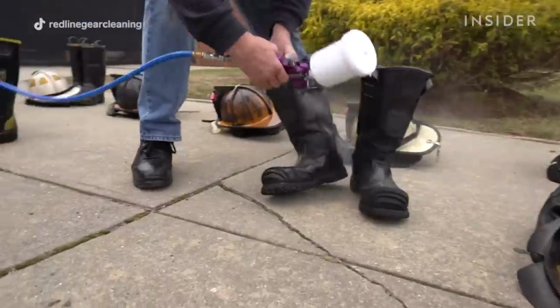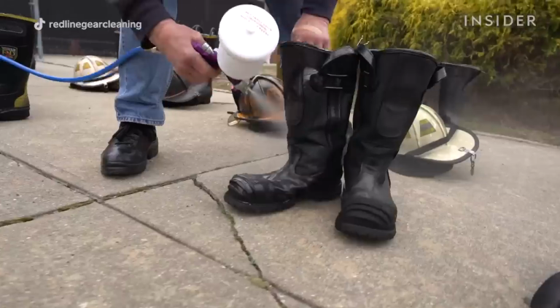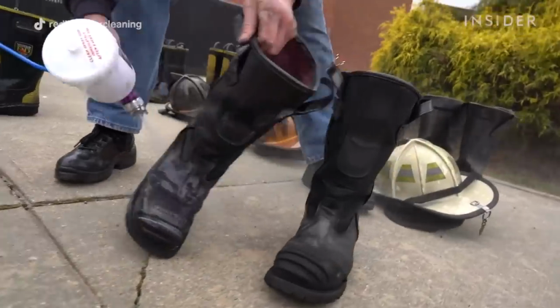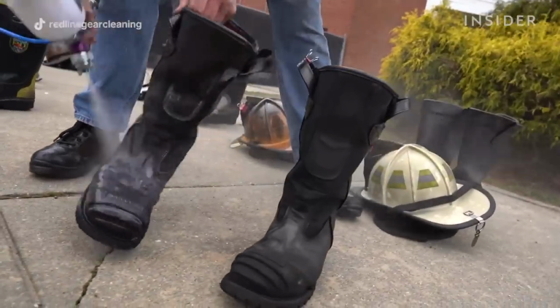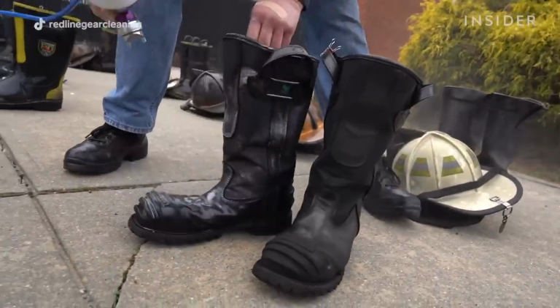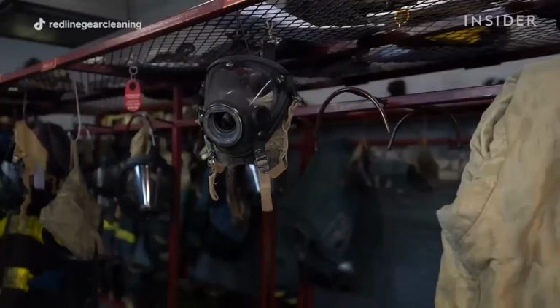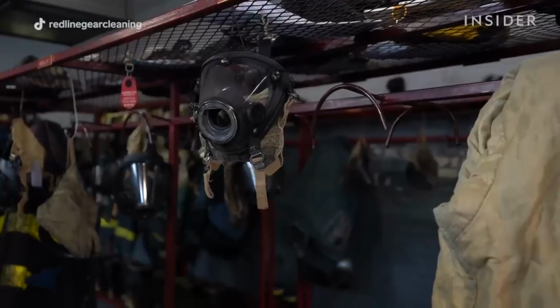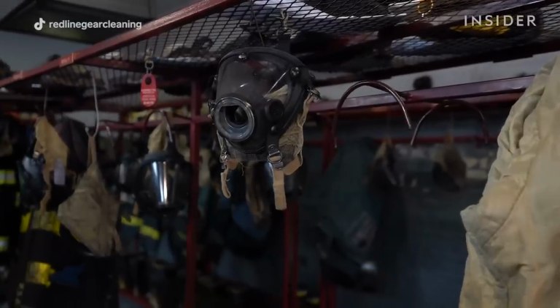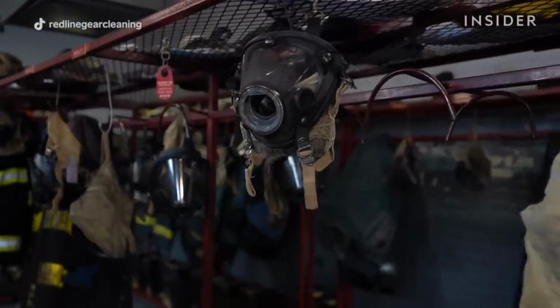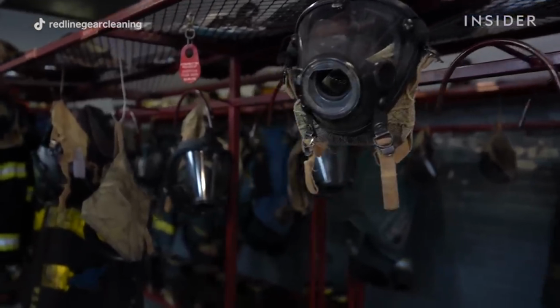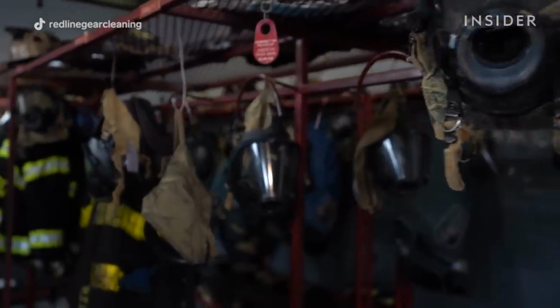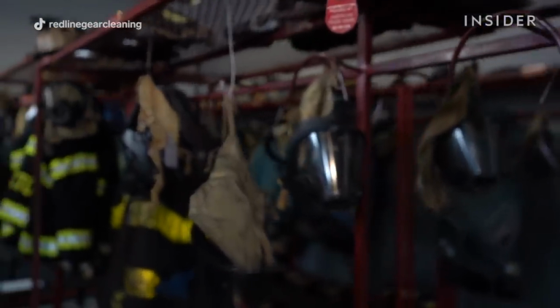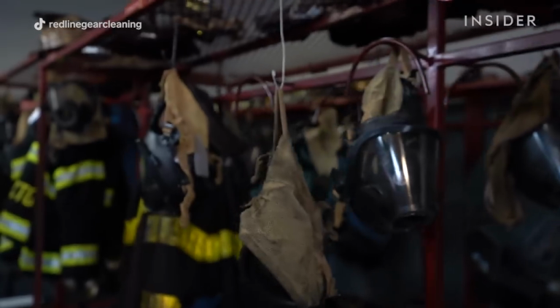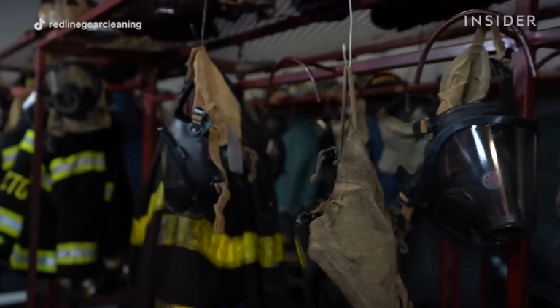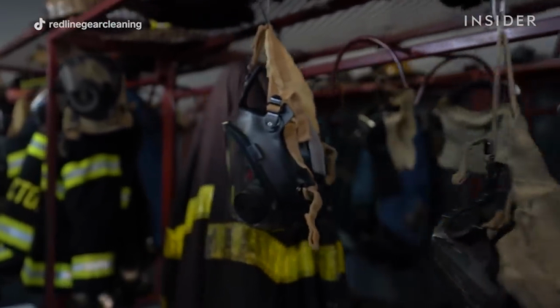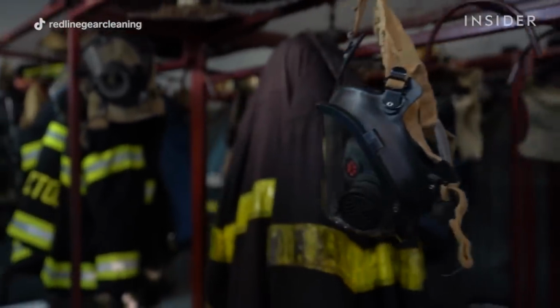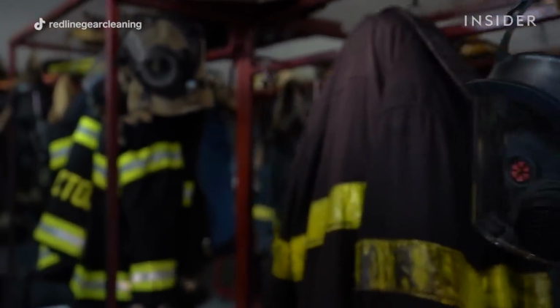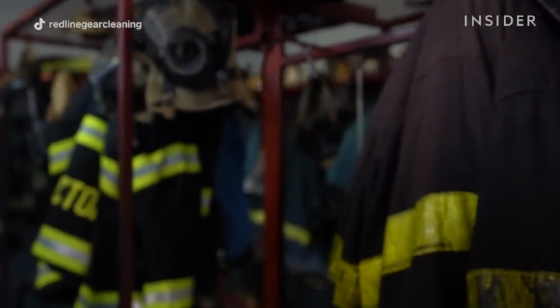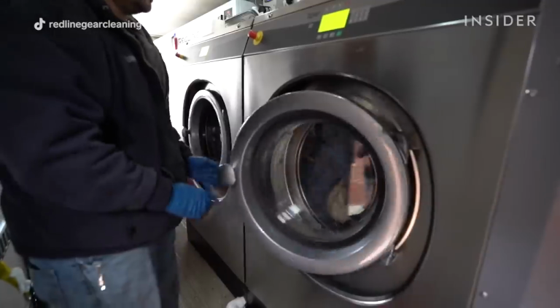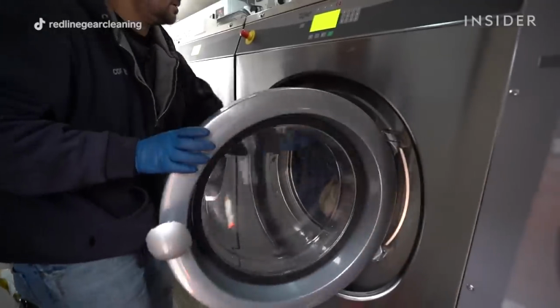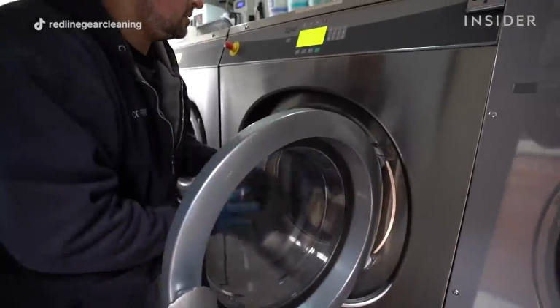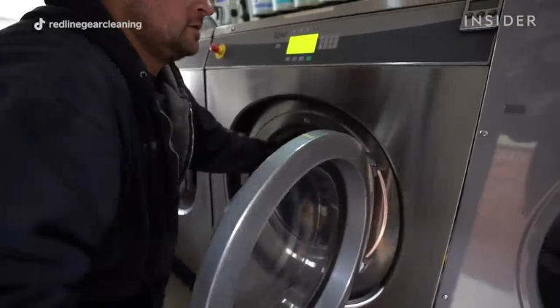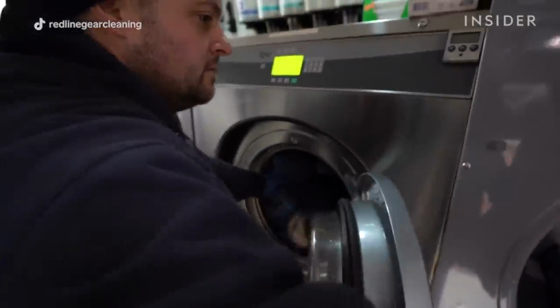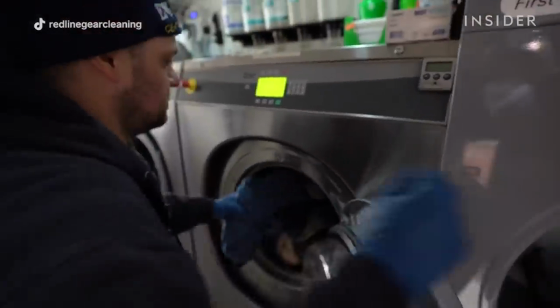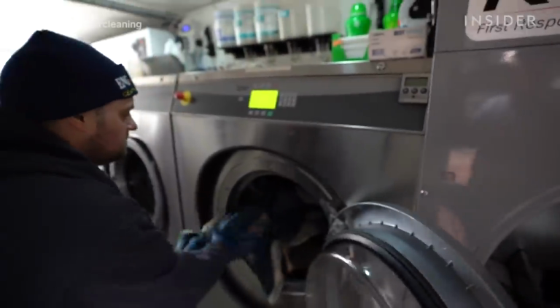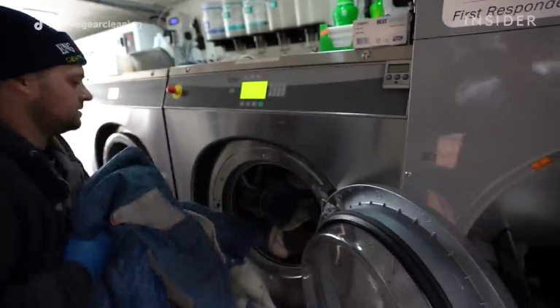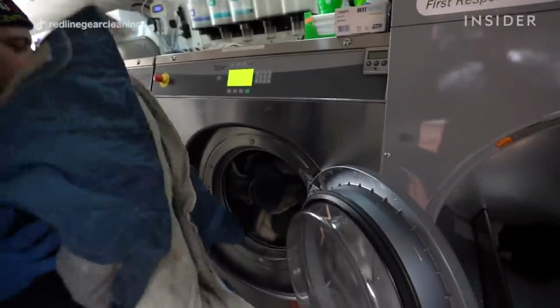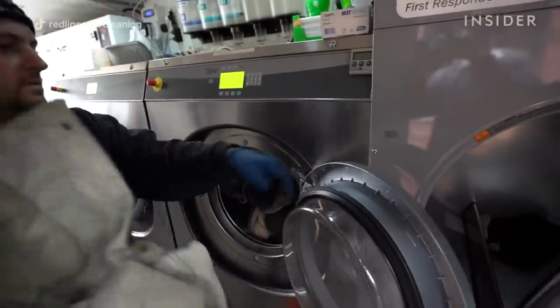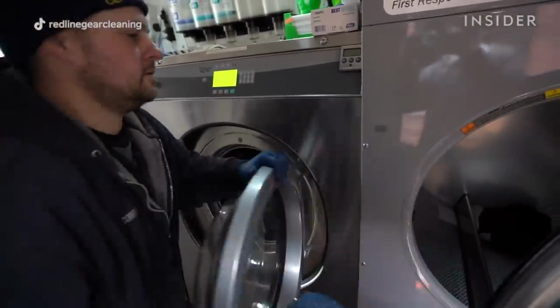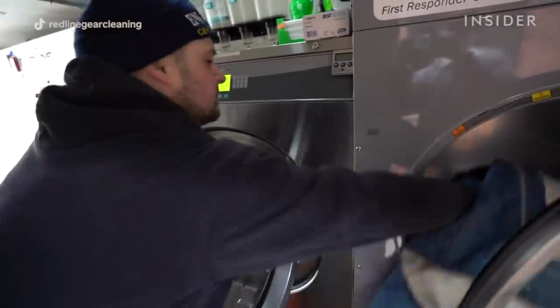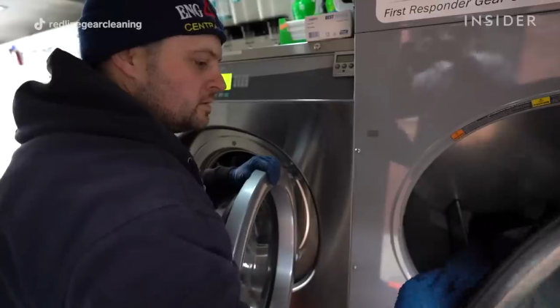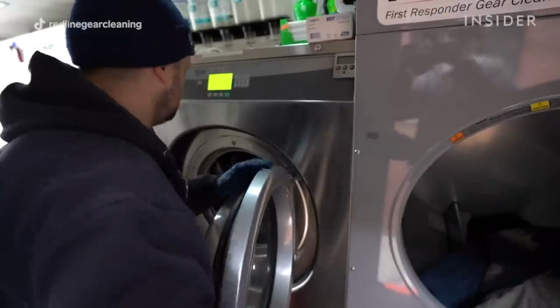One of the key elements to a firefighter's gear is the hood they wear underneath their helmet. That protects their ears, that protects their neck. People forget to even clean these. Anything that's going to be exposed and touching your skin should be washed the same way as the liners that are next to your skin.